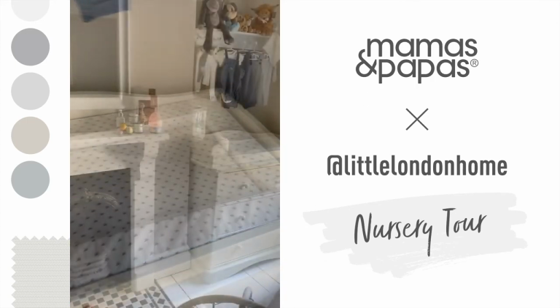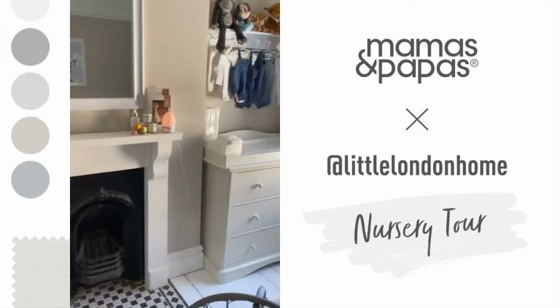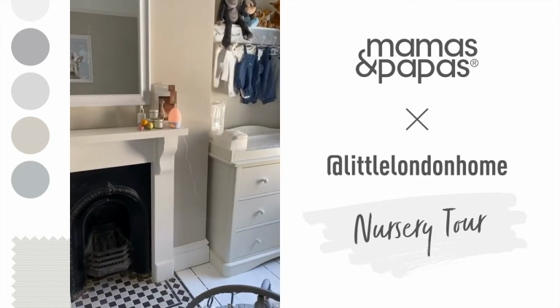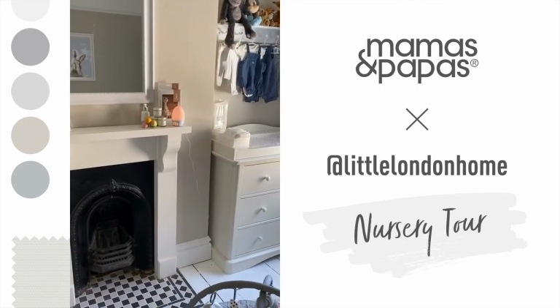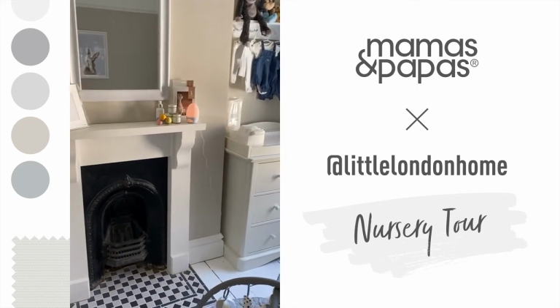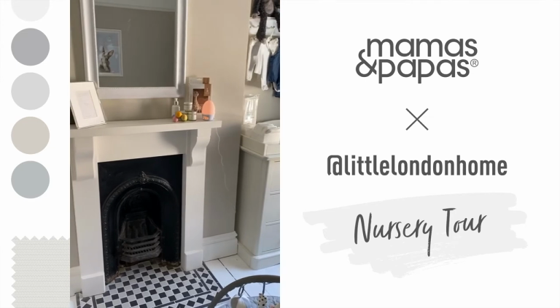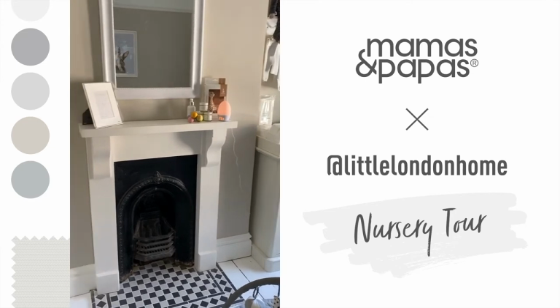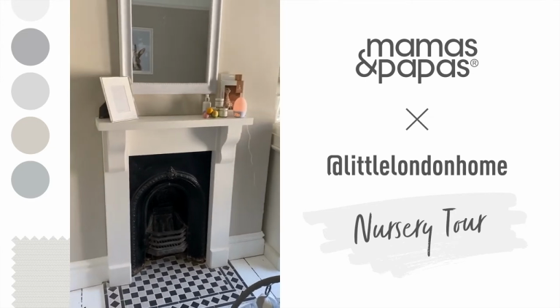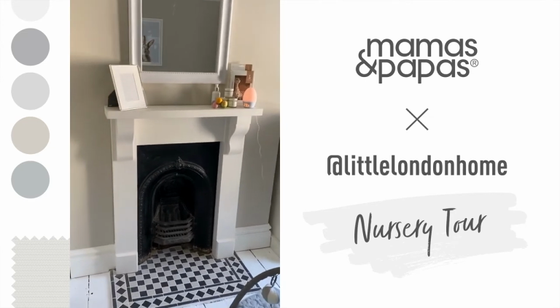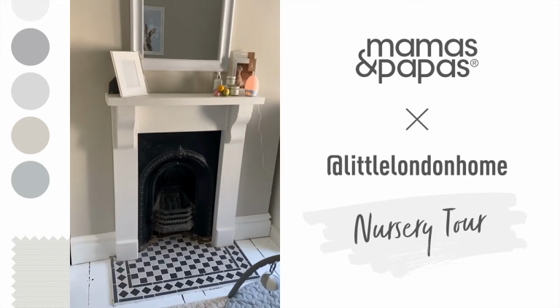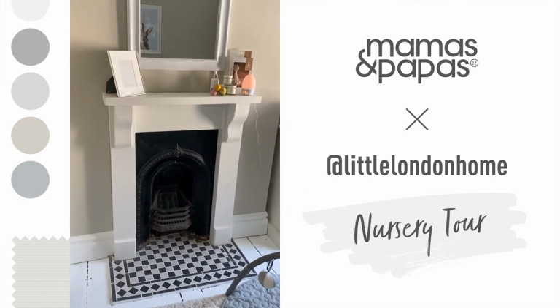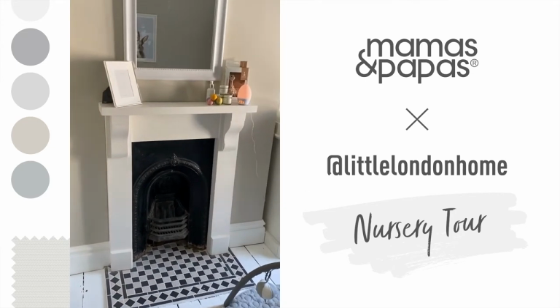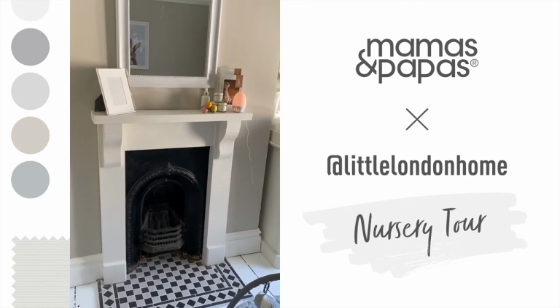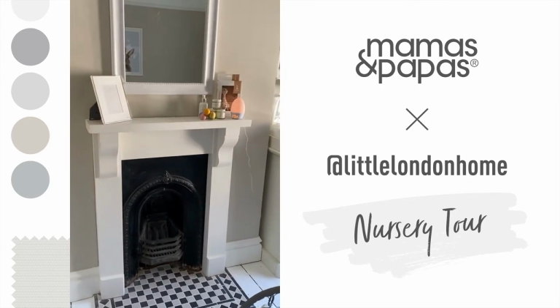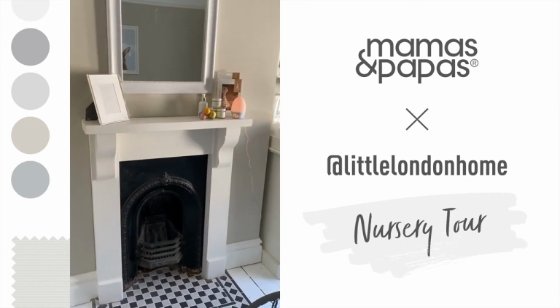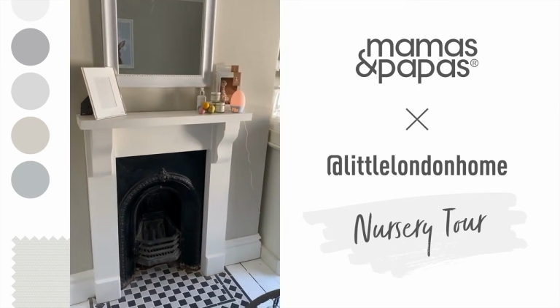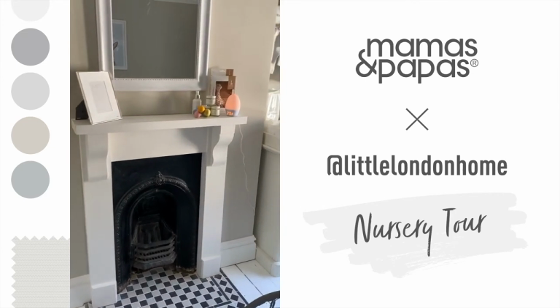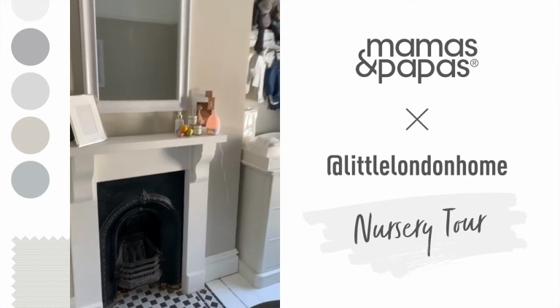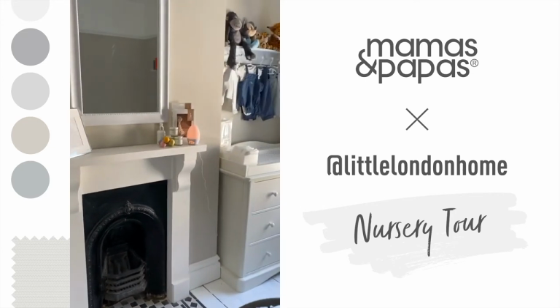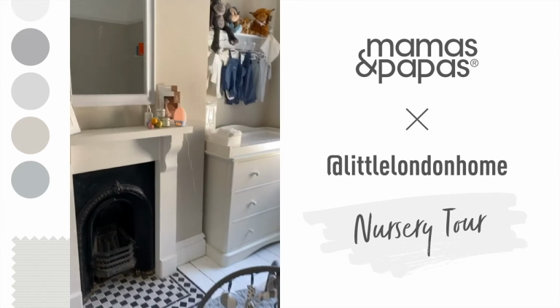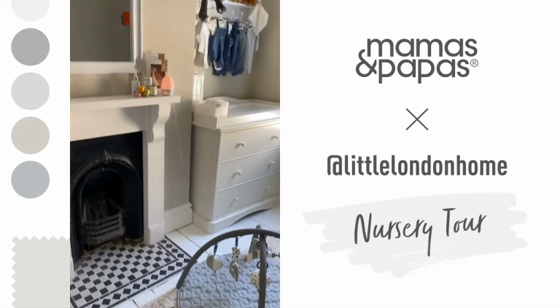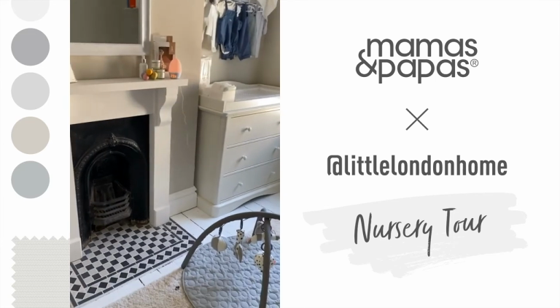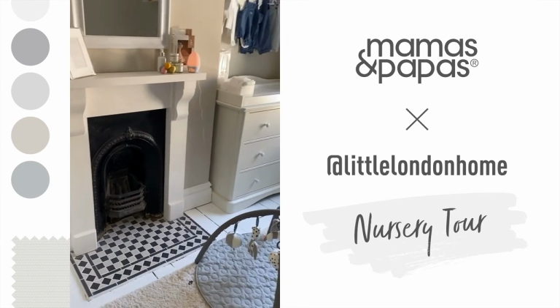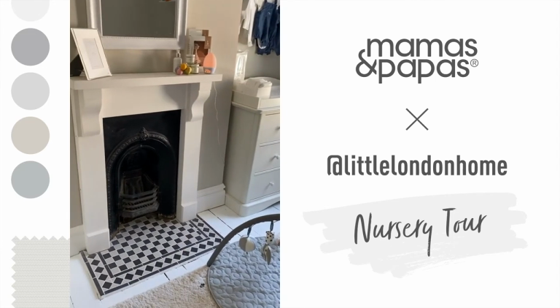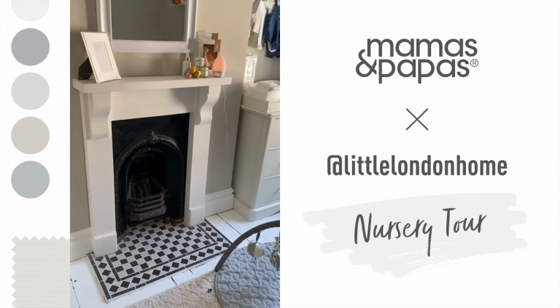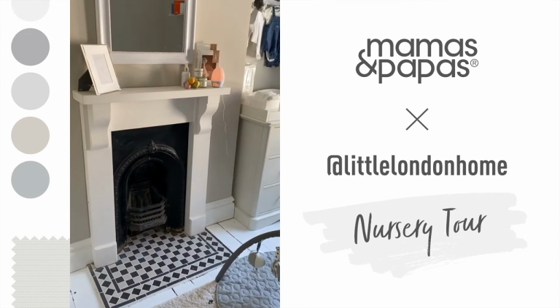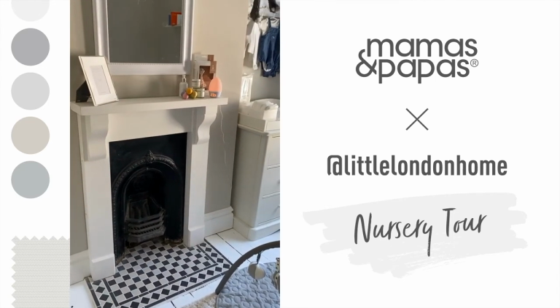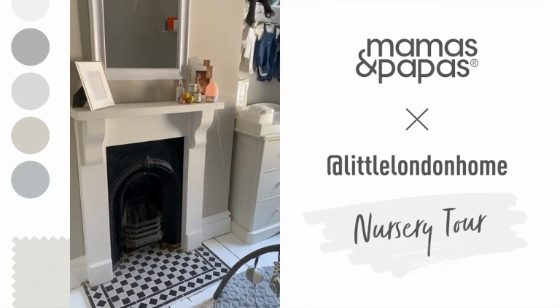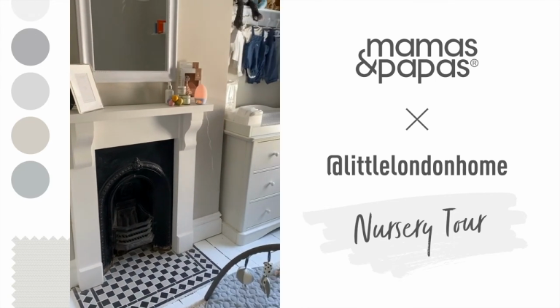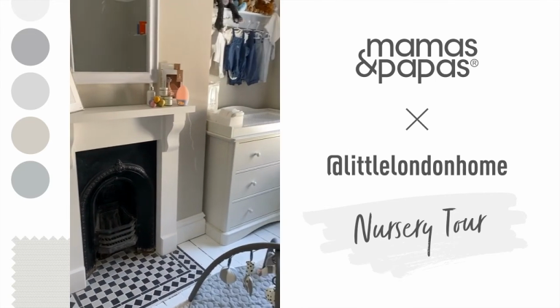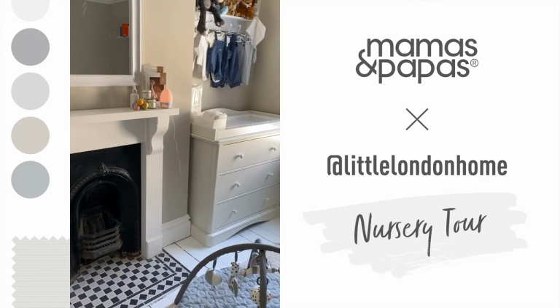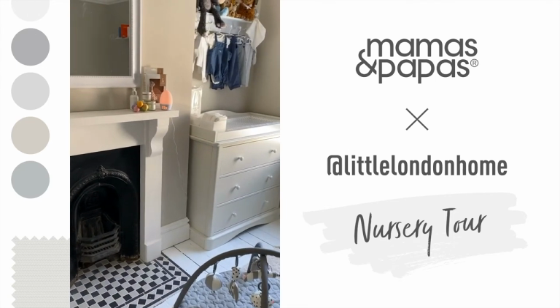Moving on, we have the rest of the nursery. I put this fireplace in when we did the house renovation a couple of years ago, and I actually really like it in here now. I think the colour scheme also goes with the rest of the vibe of the nursery.